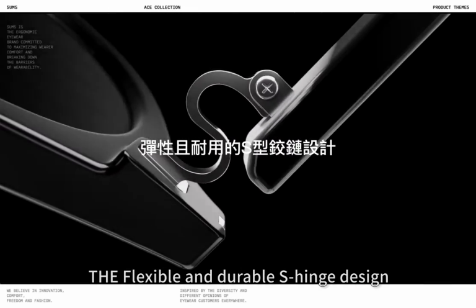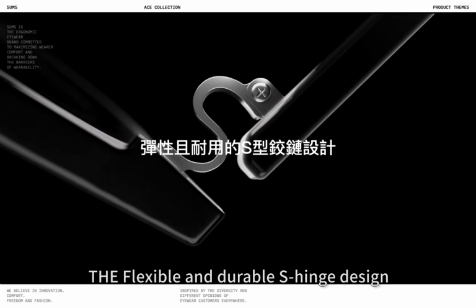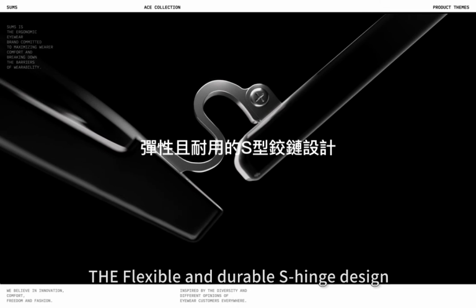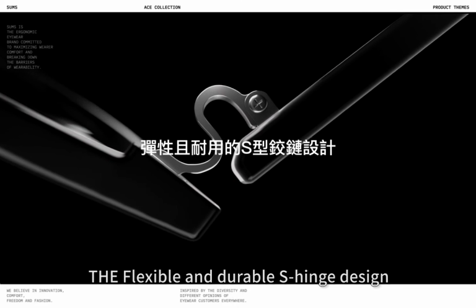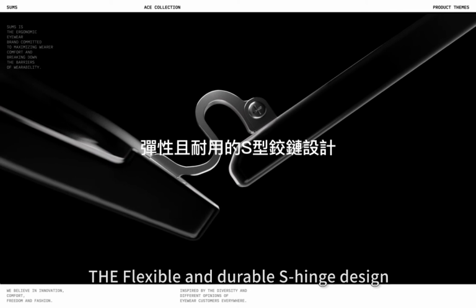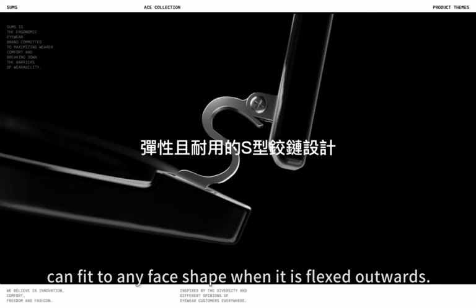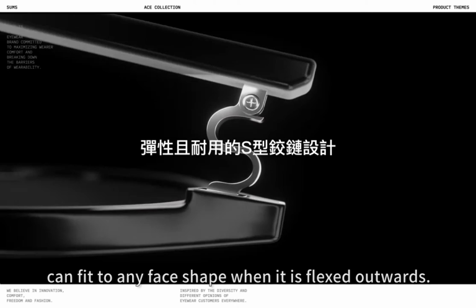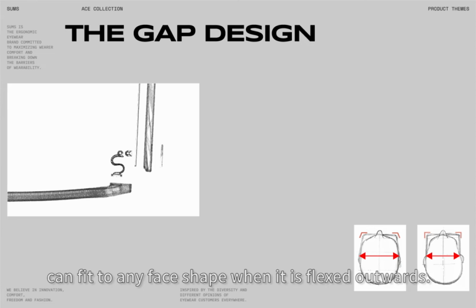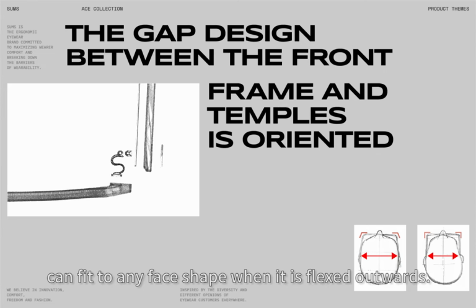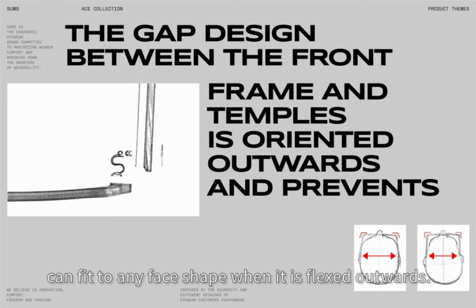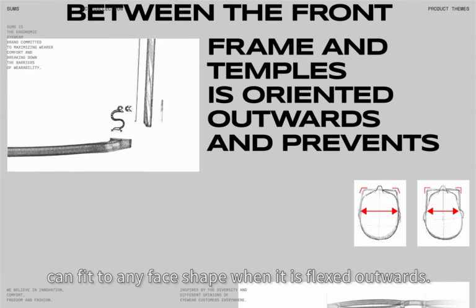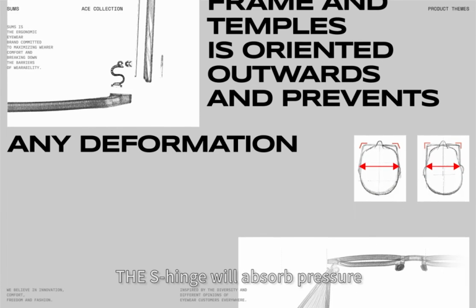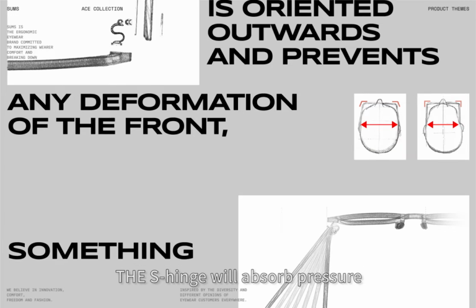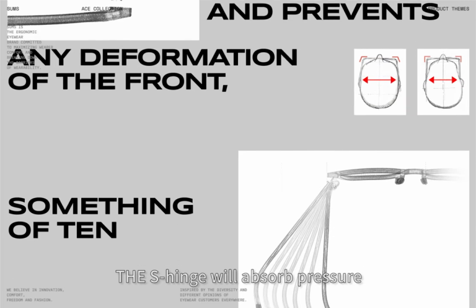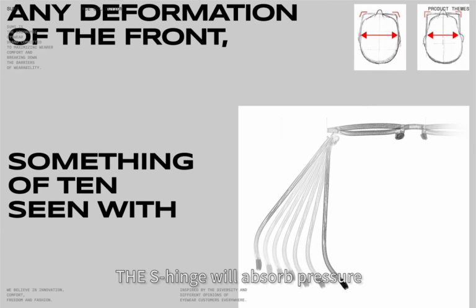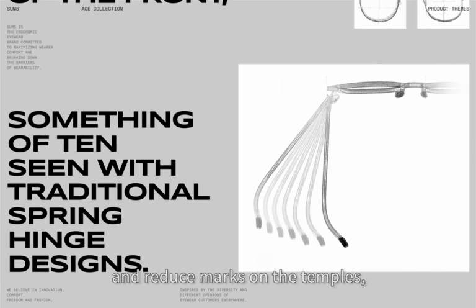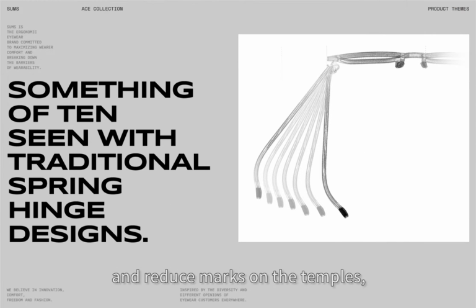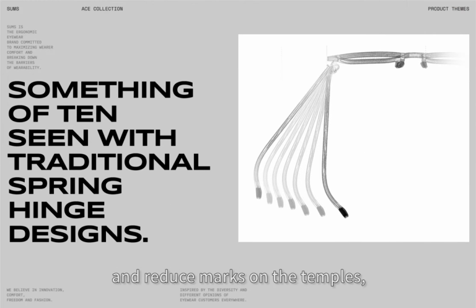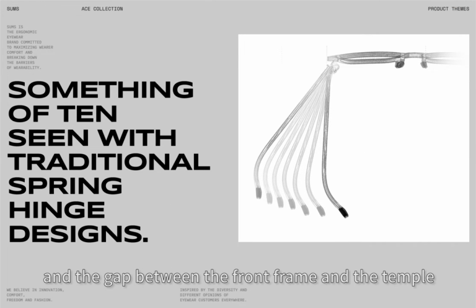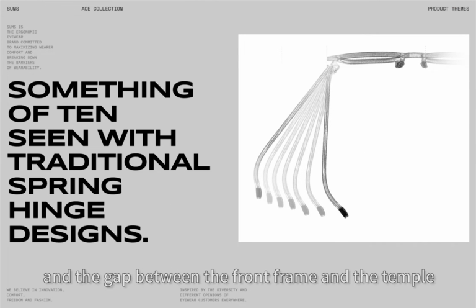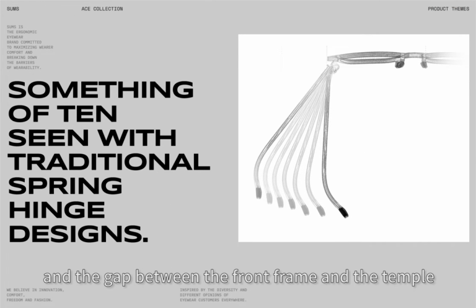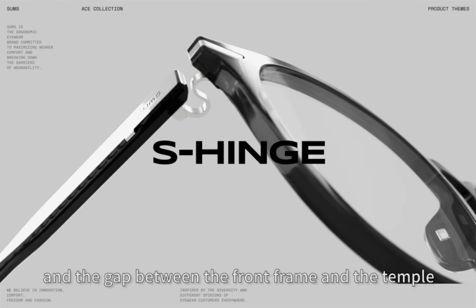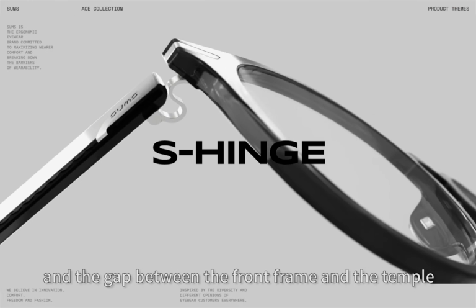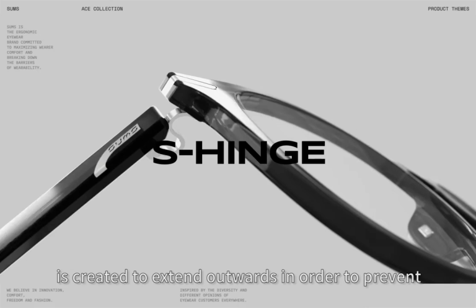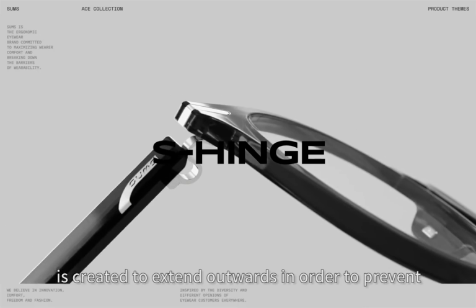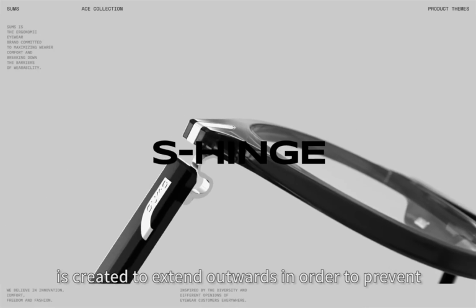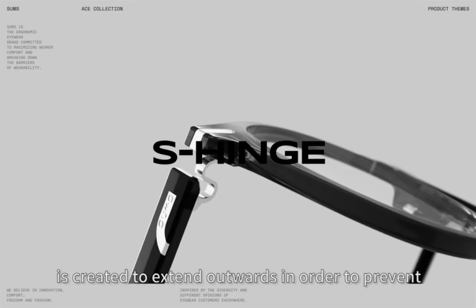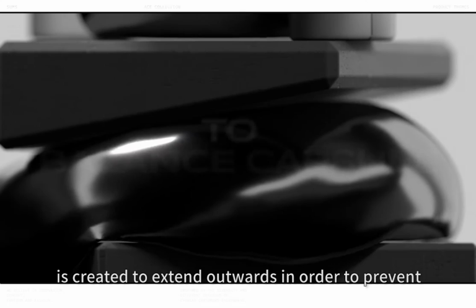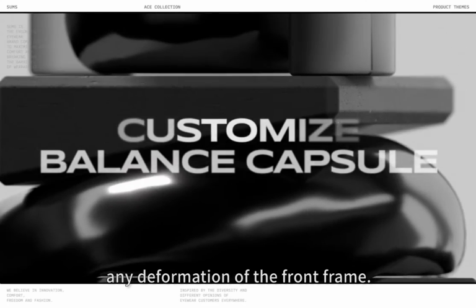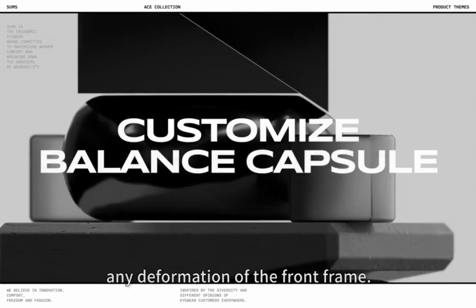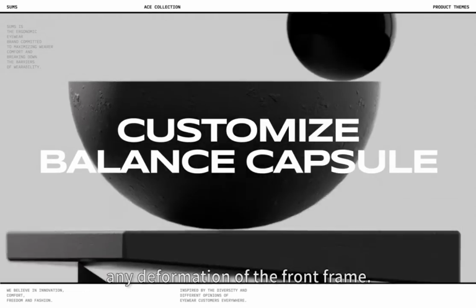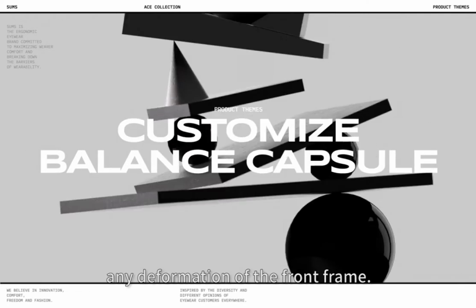The flexible and durable S-hinge design can fit to any face shape when it is flexed outwards. The S-hinge will absorb pressure and reduce marks on the temples, and the gap between the front frame and the temple is created to extend outwards, in order to prevent any deformation of the front frame.